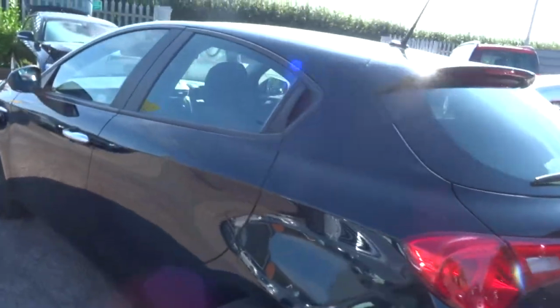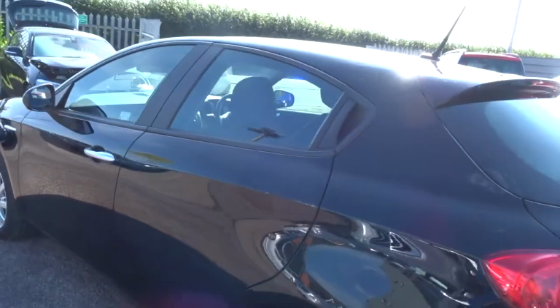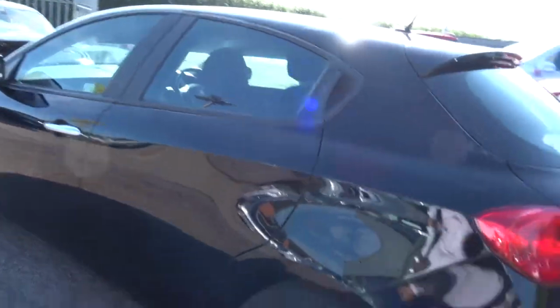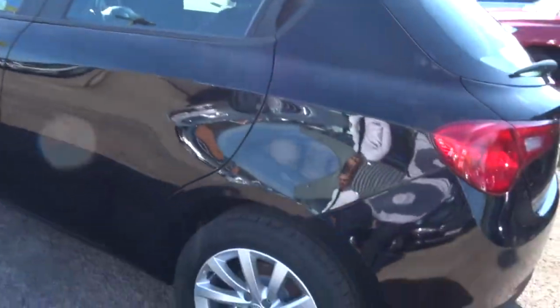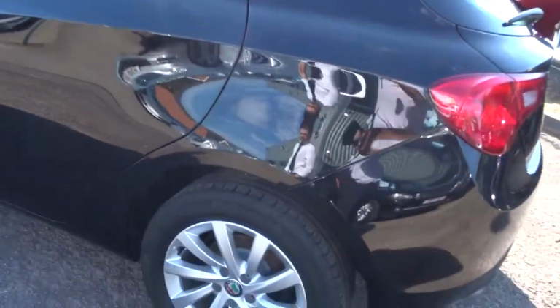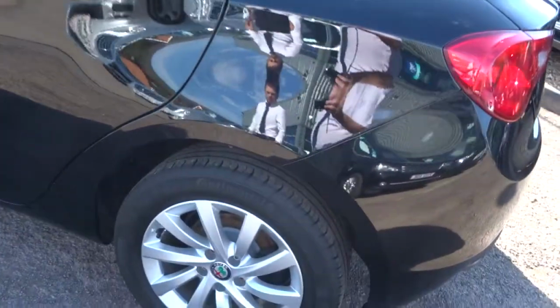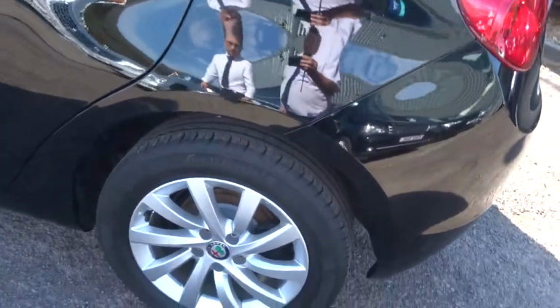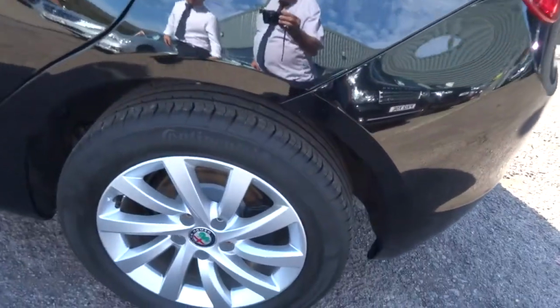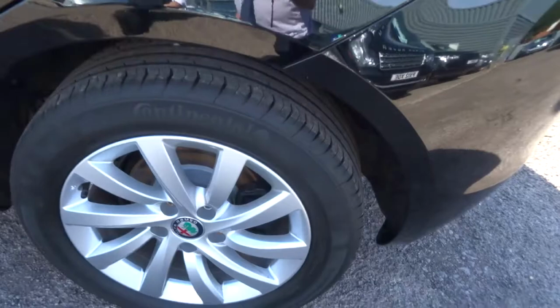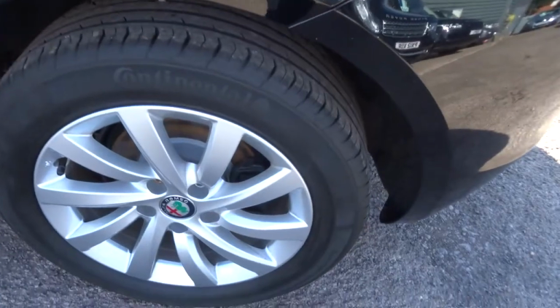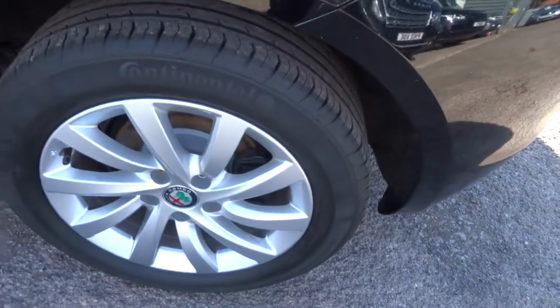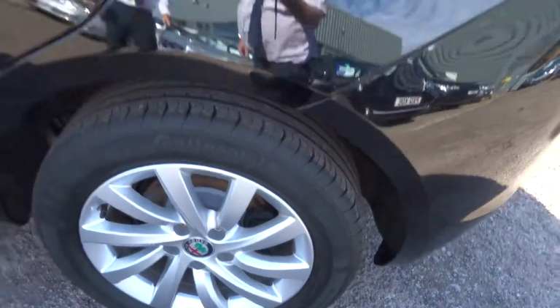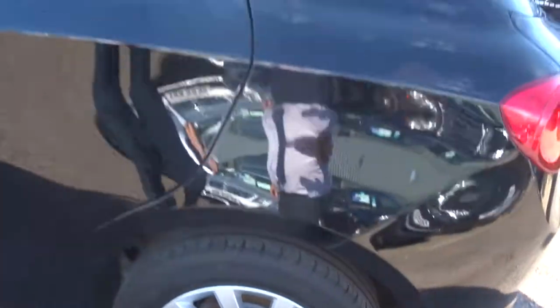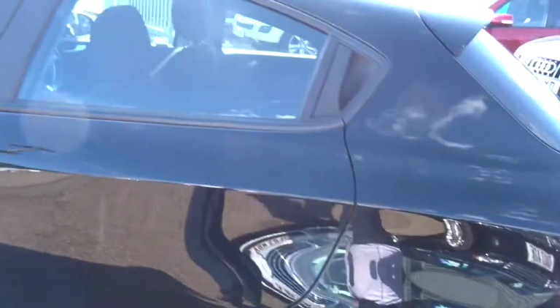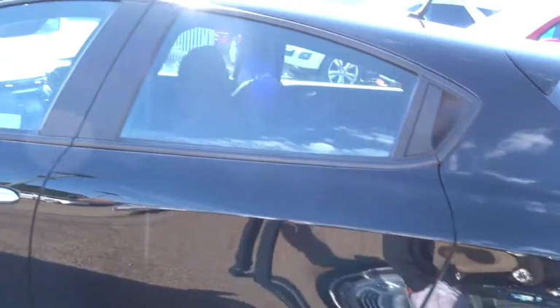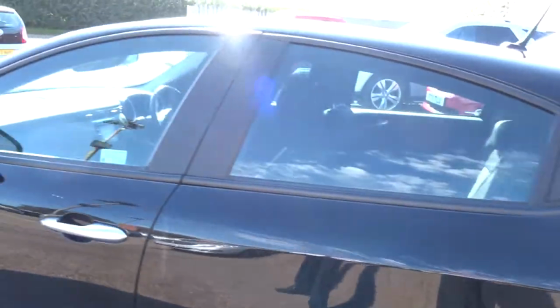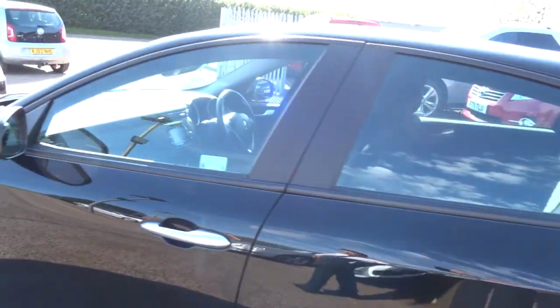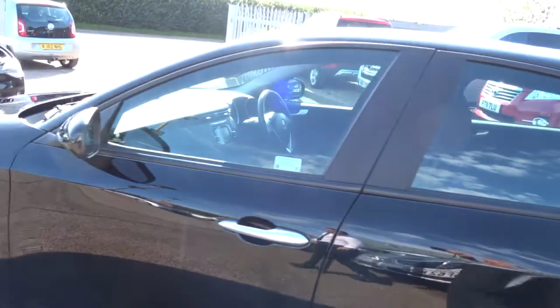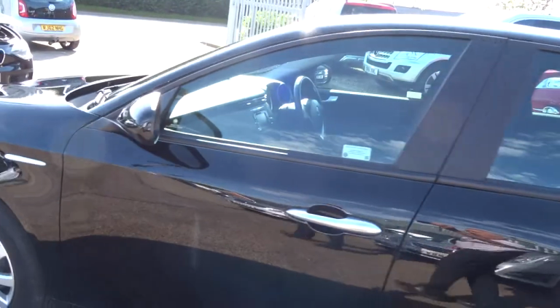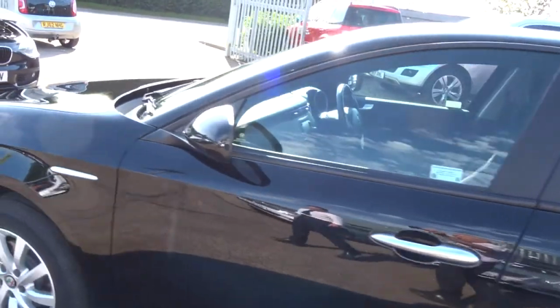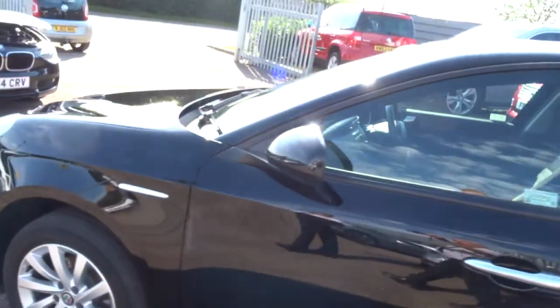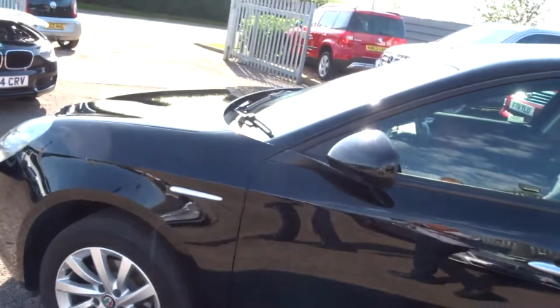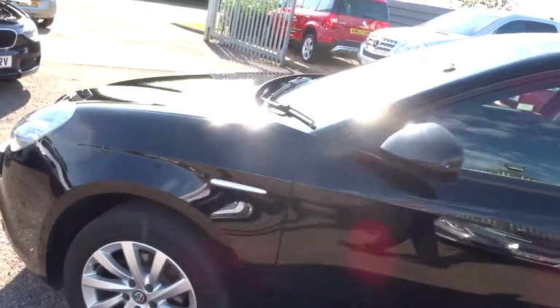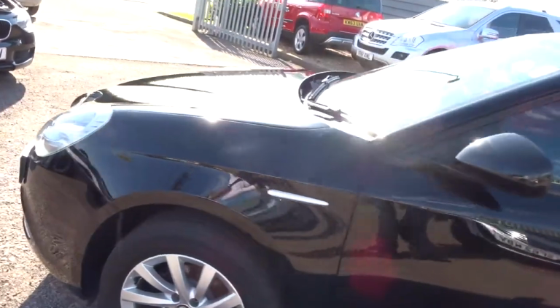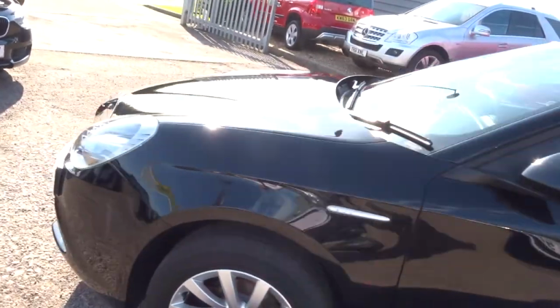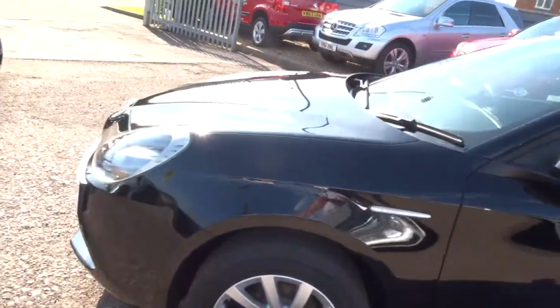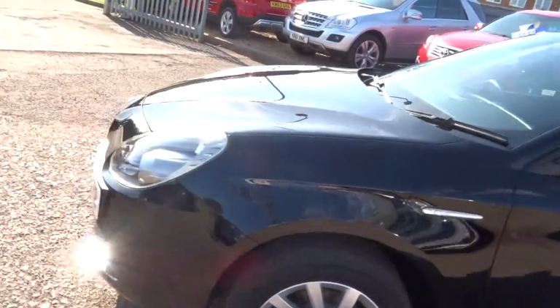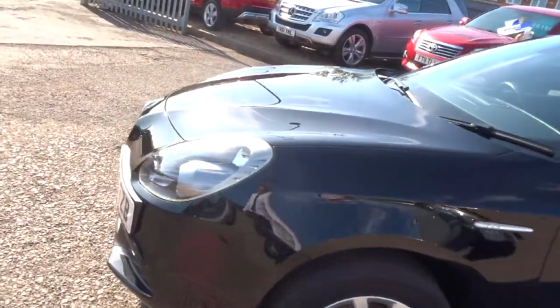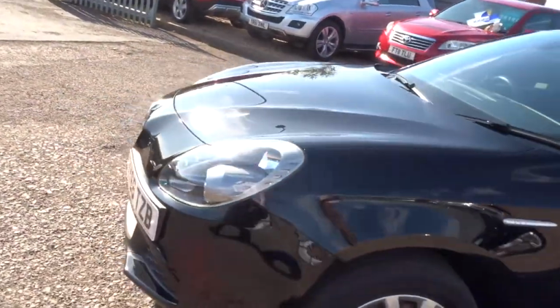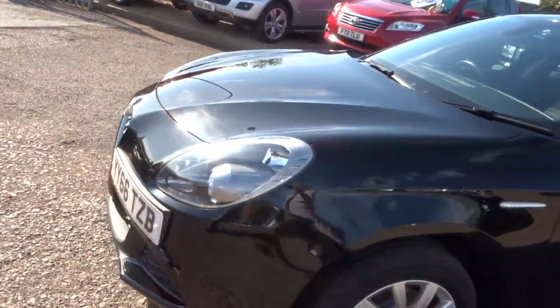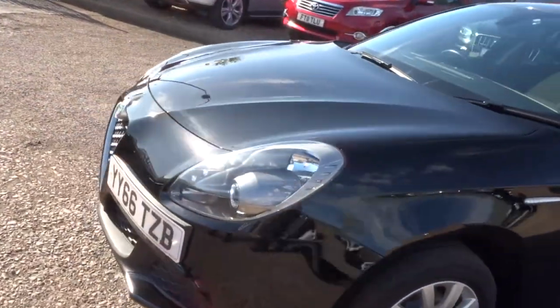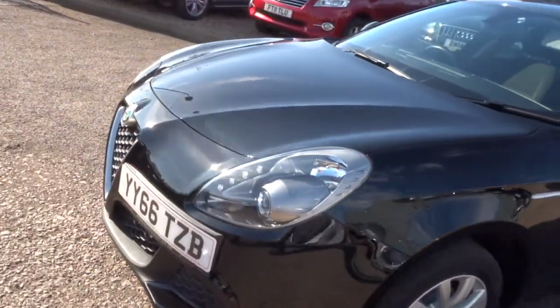Gorgeous Alfa Romeo alloy wheels with Continental tyres. I think the shape of this car is absolutely stunning — there's nothing else like it.